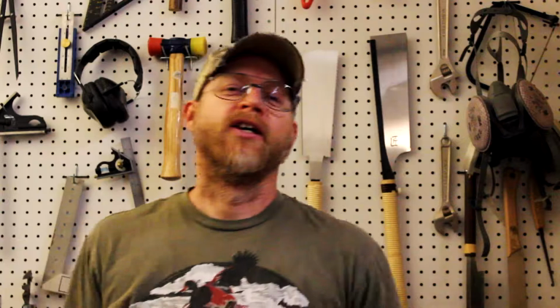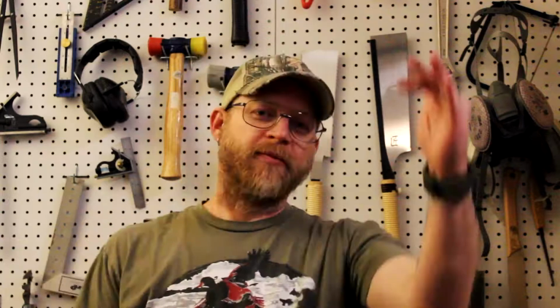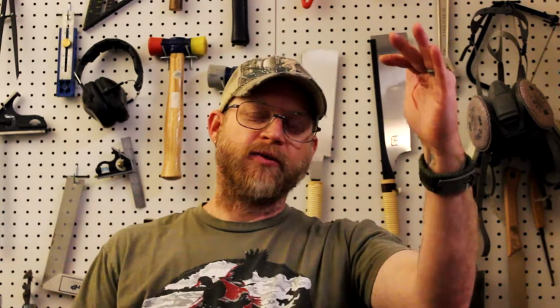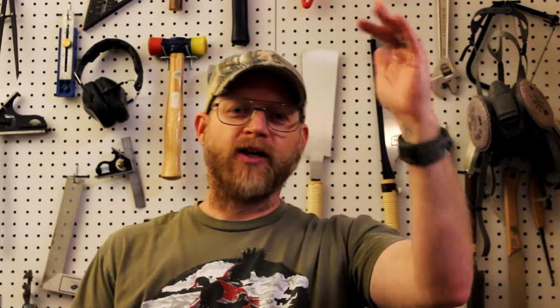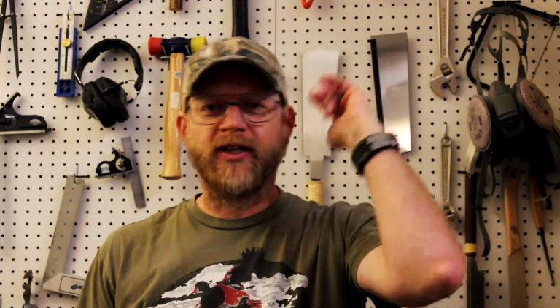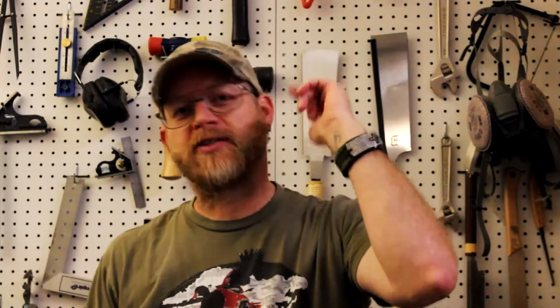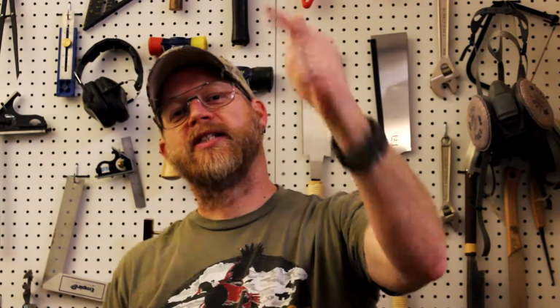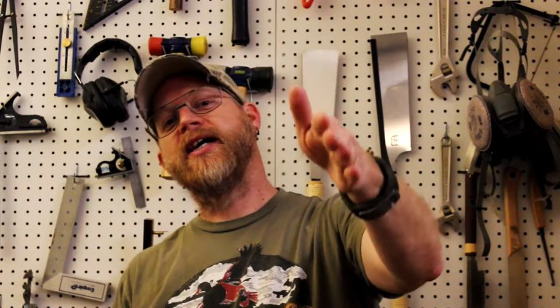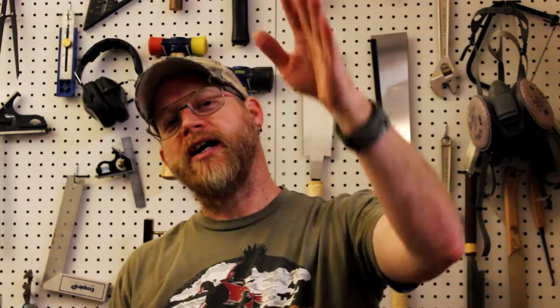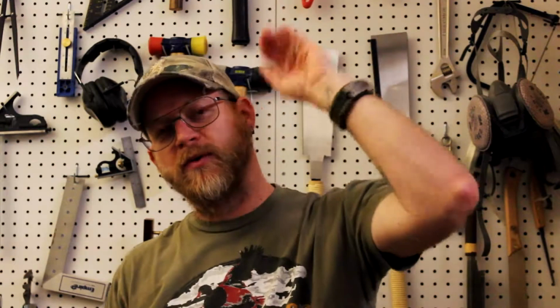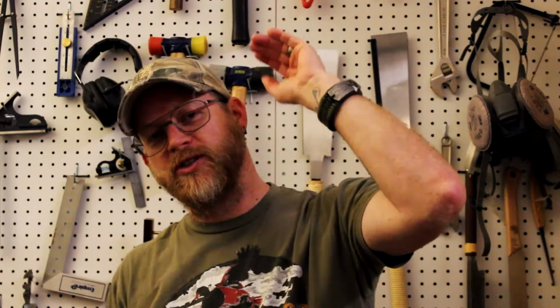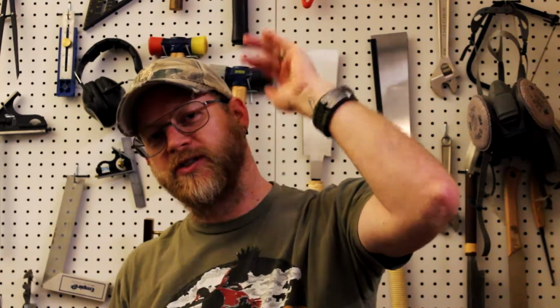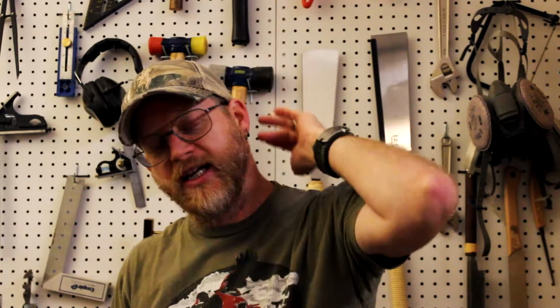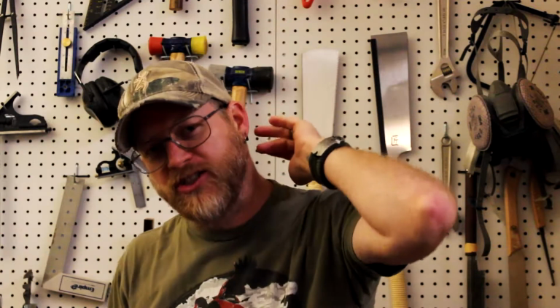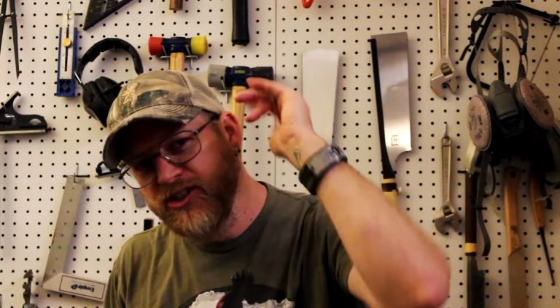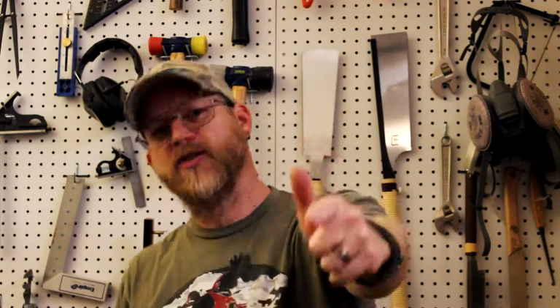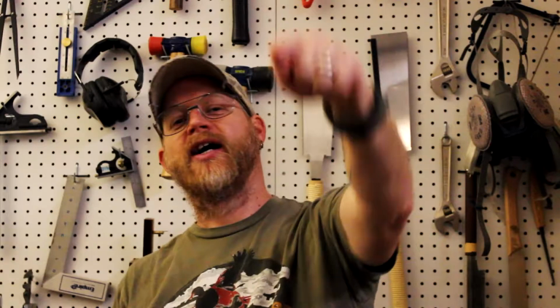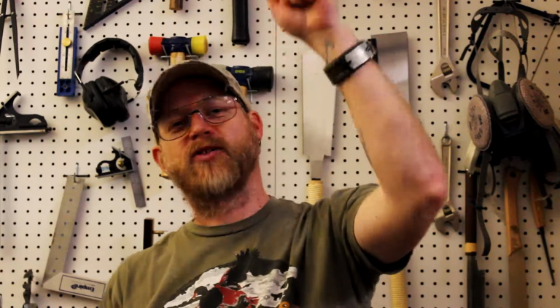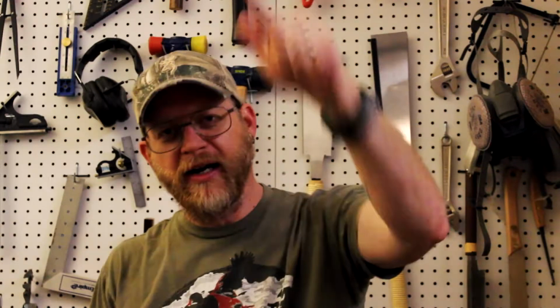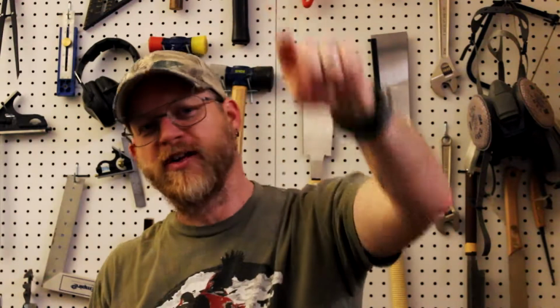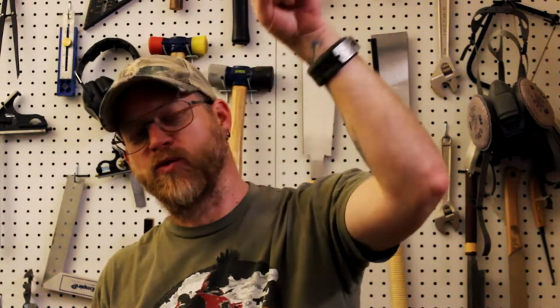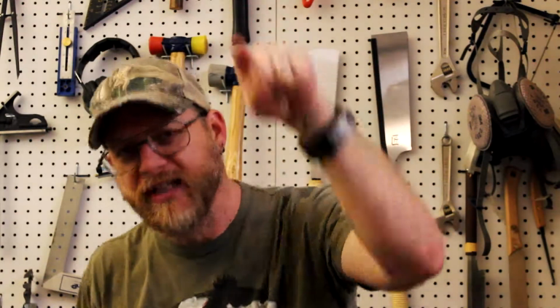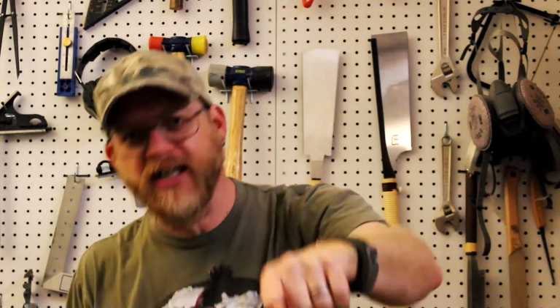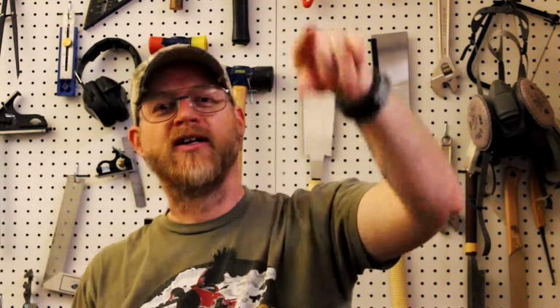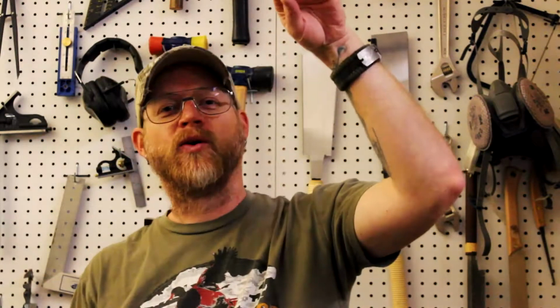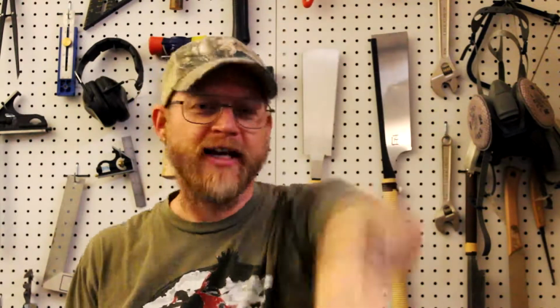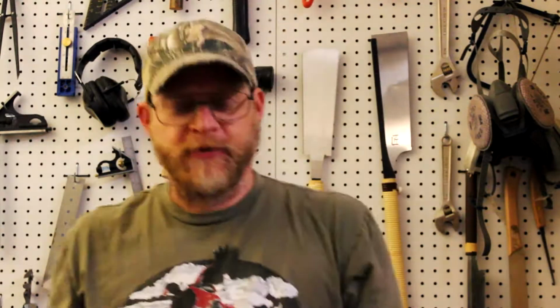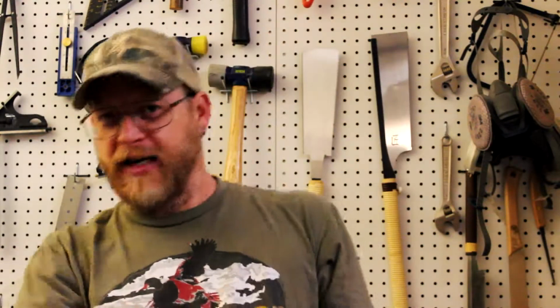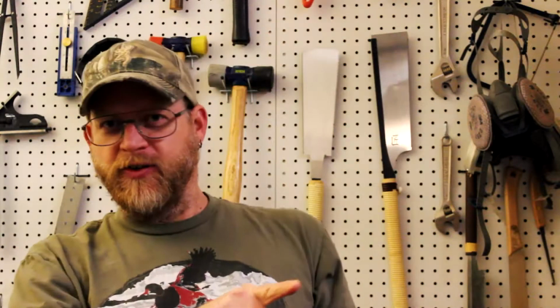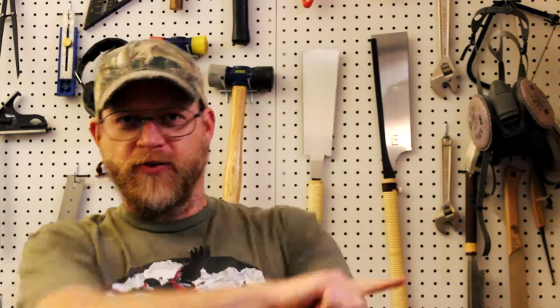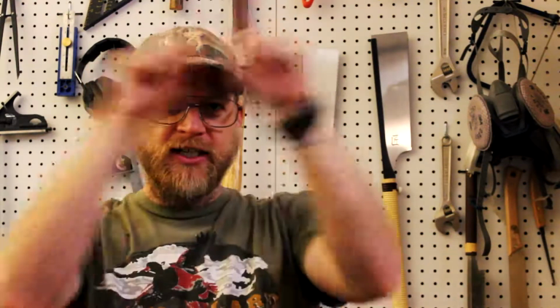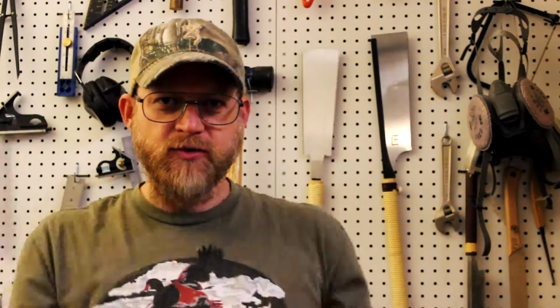Jeremy here with Cross-Grain Craftsman. Today I am going to teach you how to repair that old rickety chair or table.